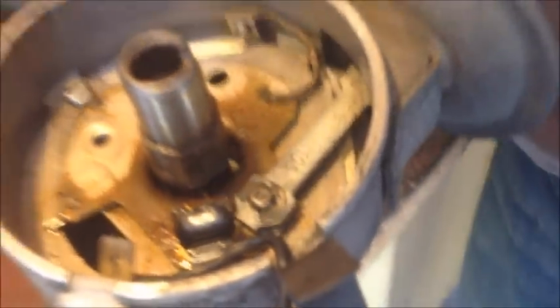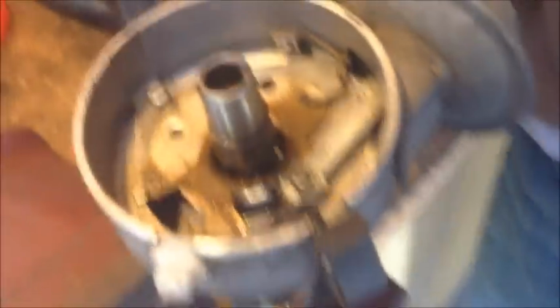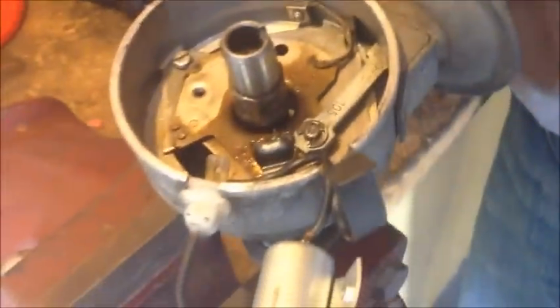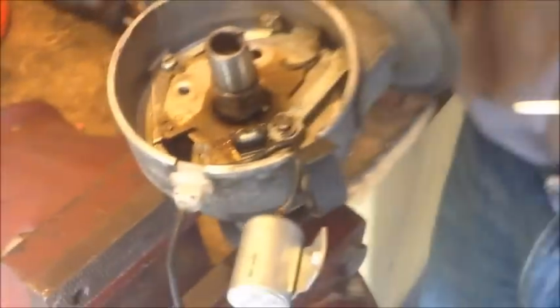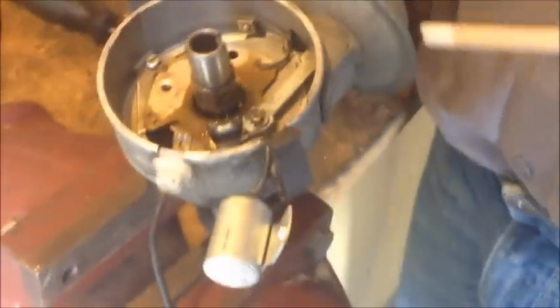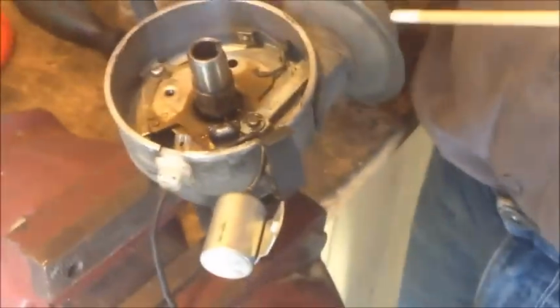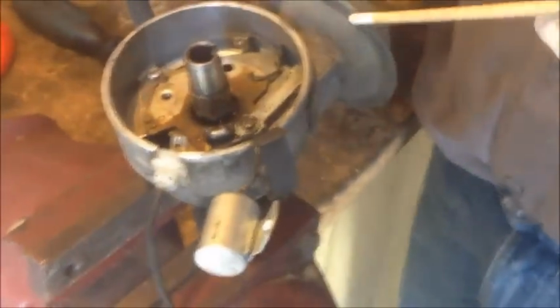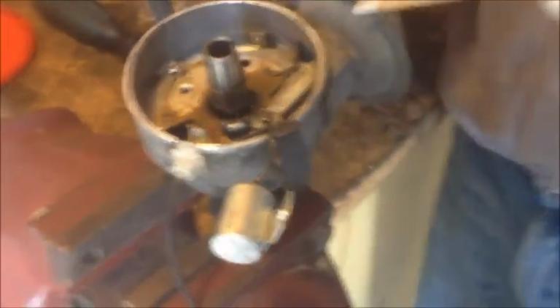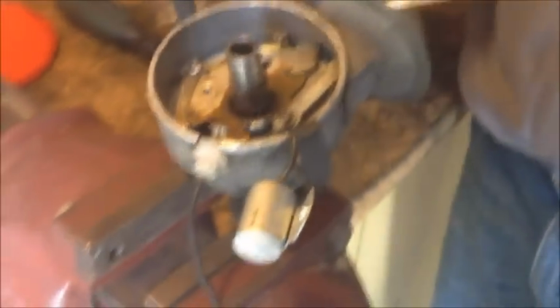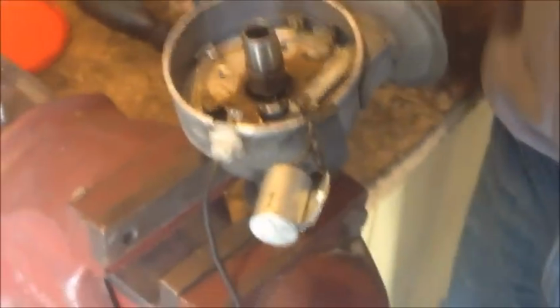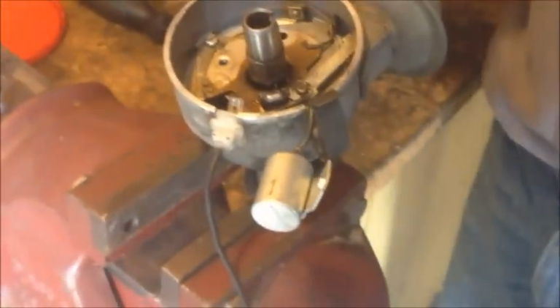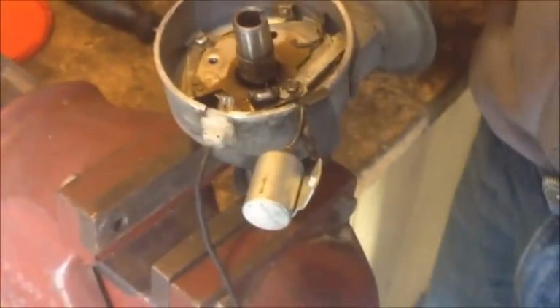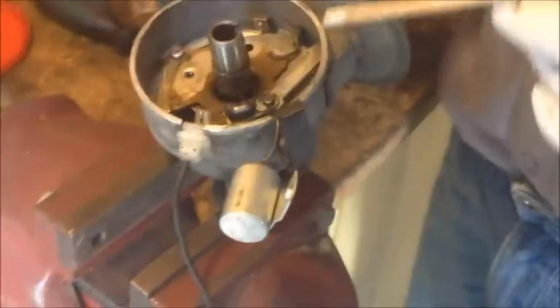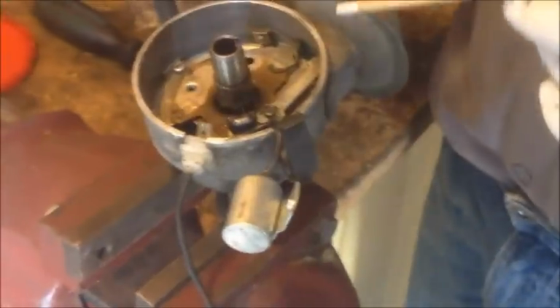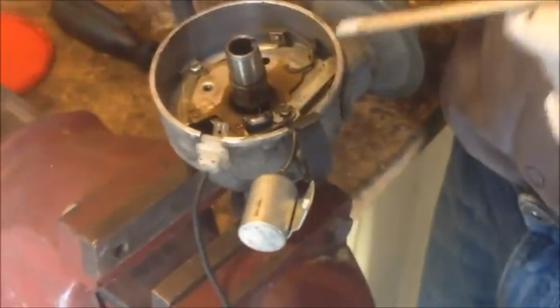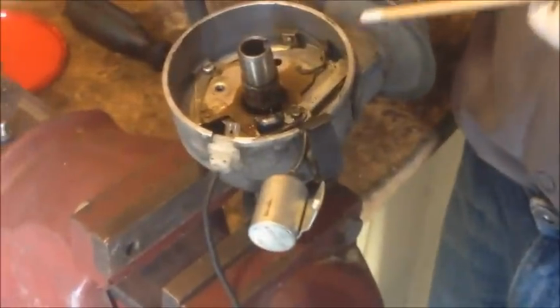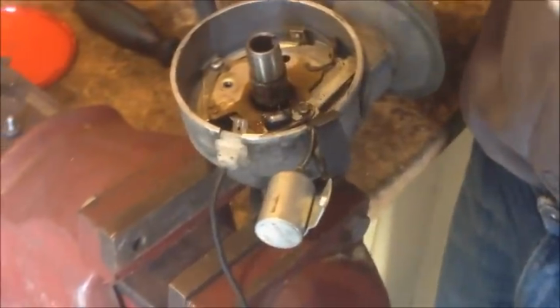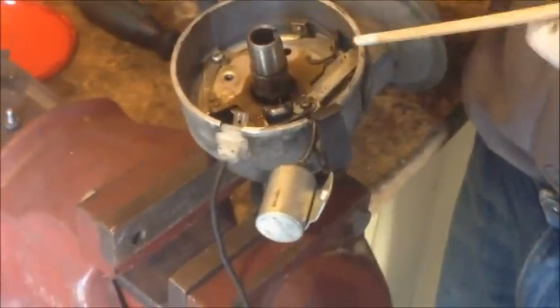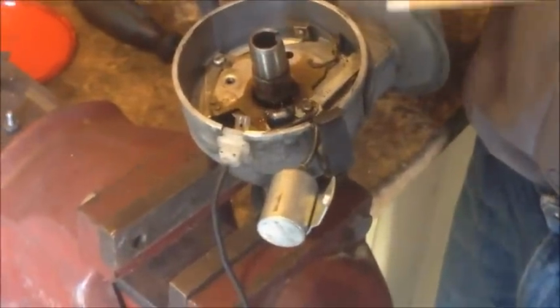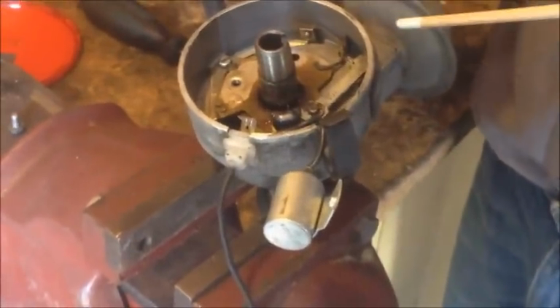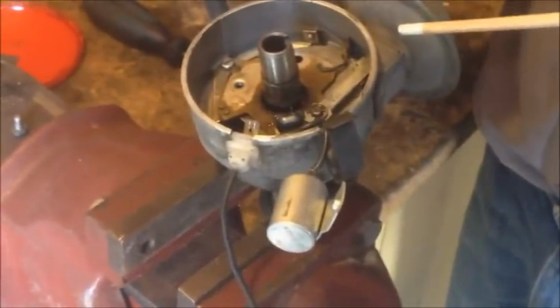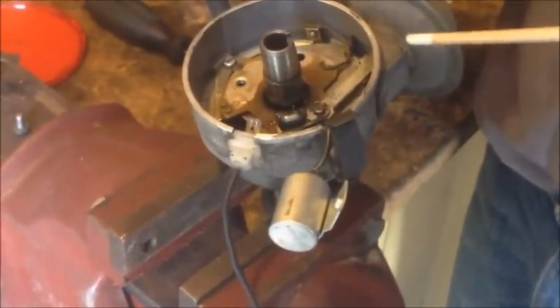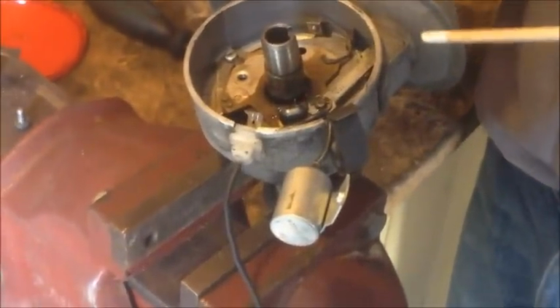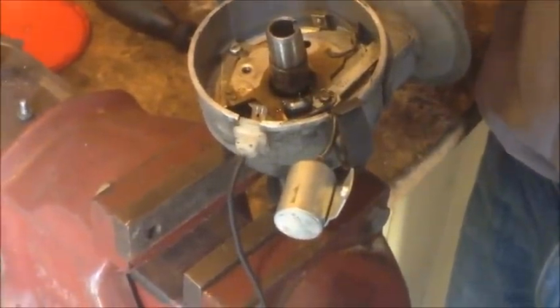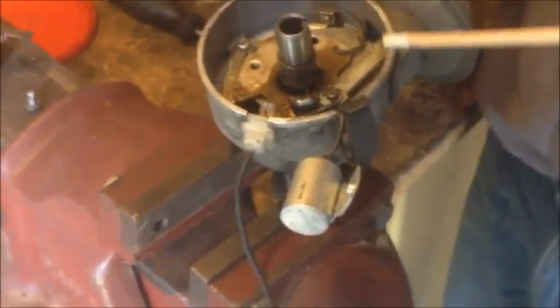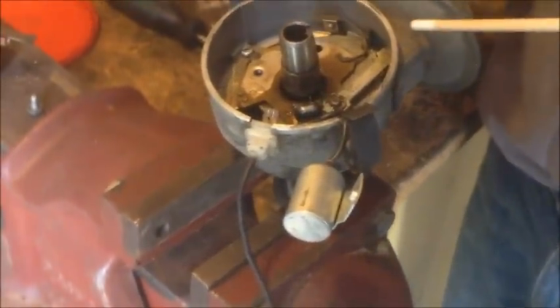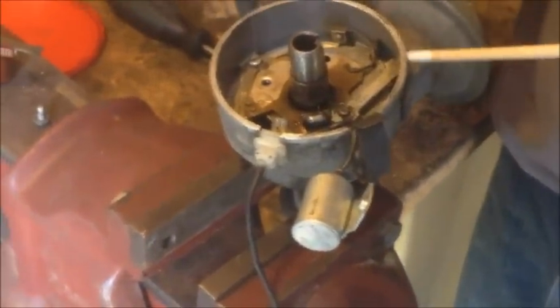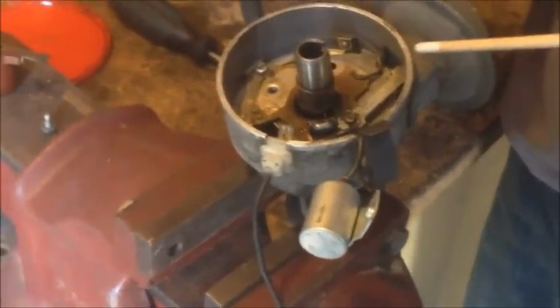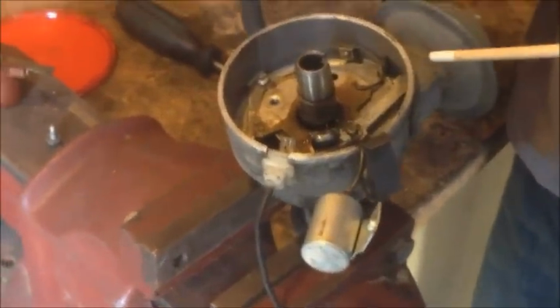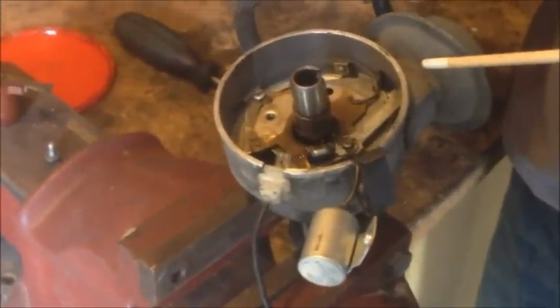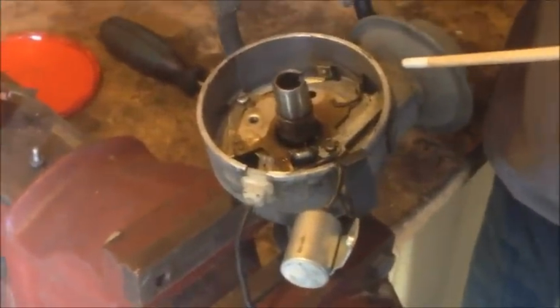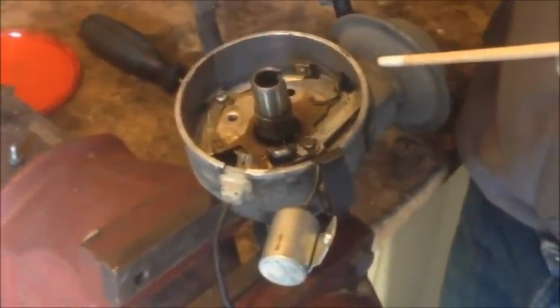And there you have it — this vacuum advance unit is working perfectly fine. Thank you for watching and check out our other videos.